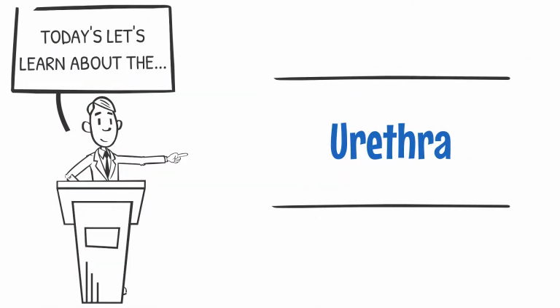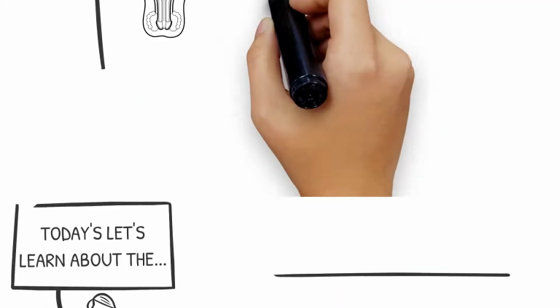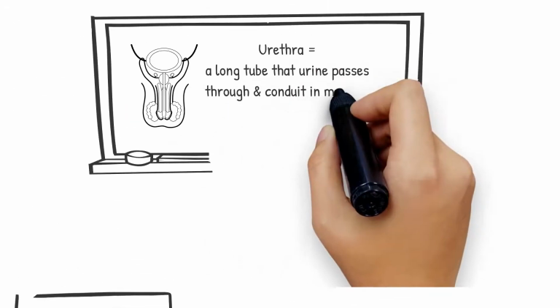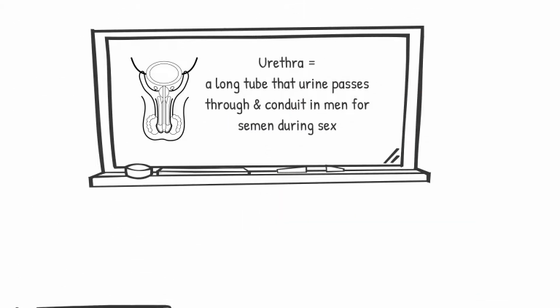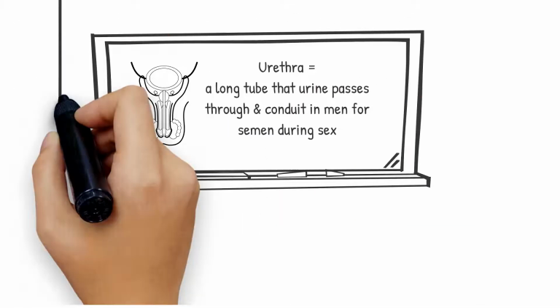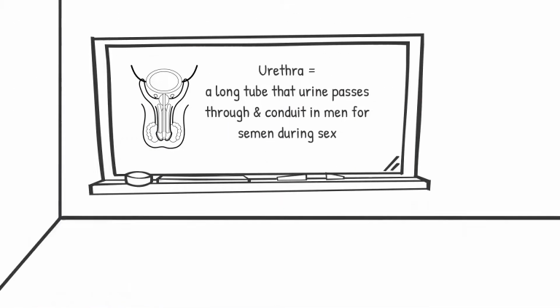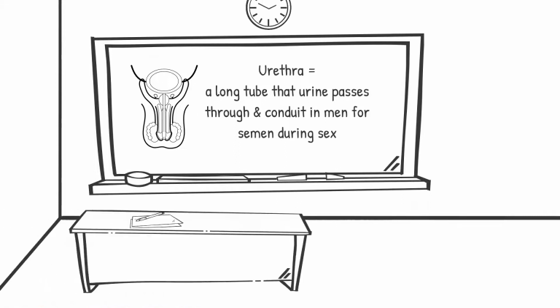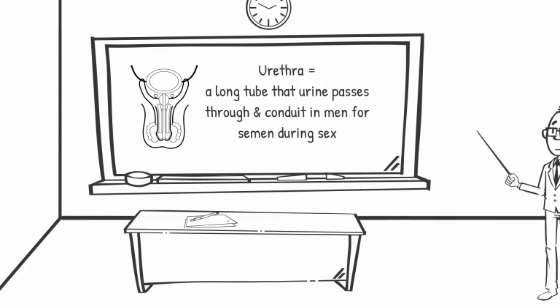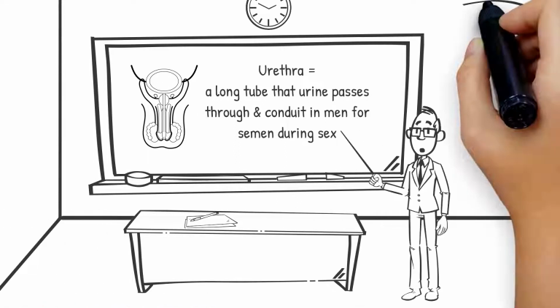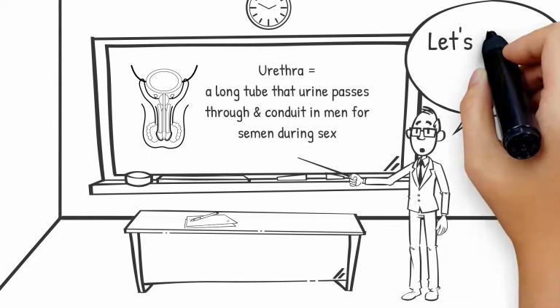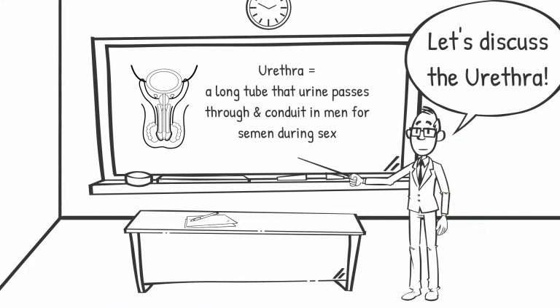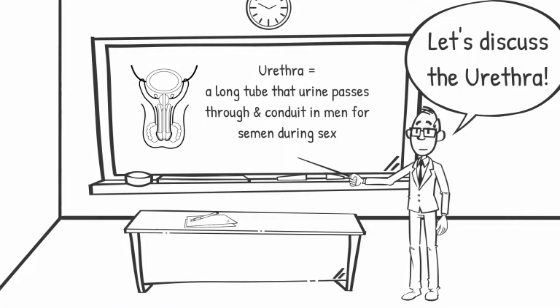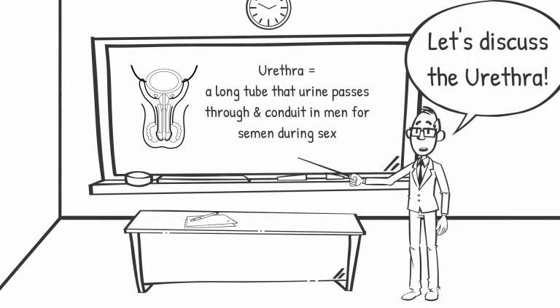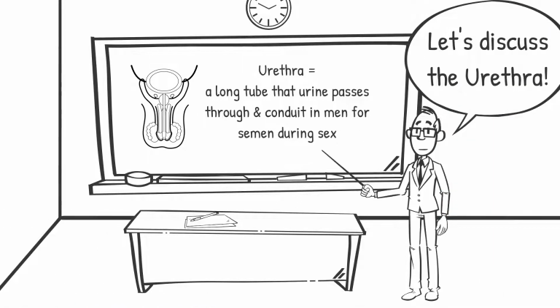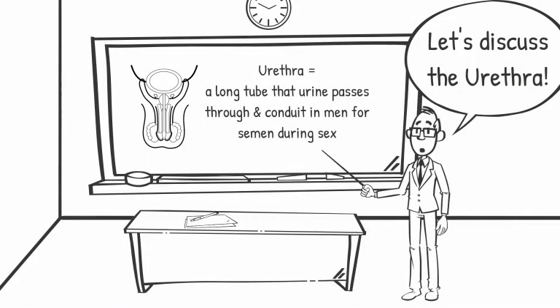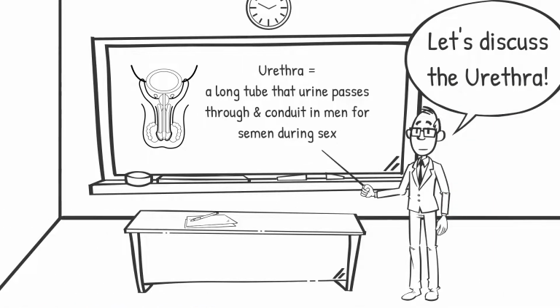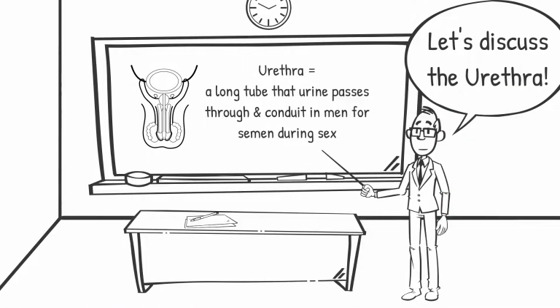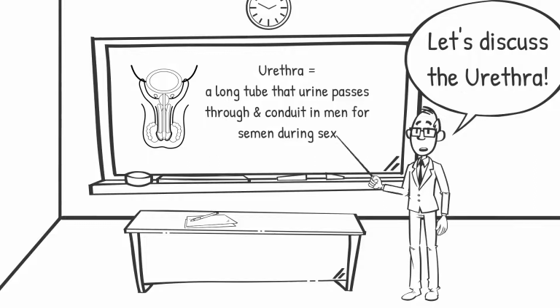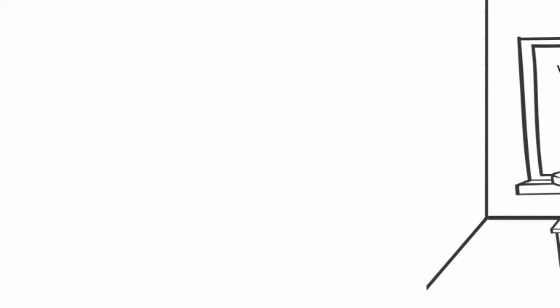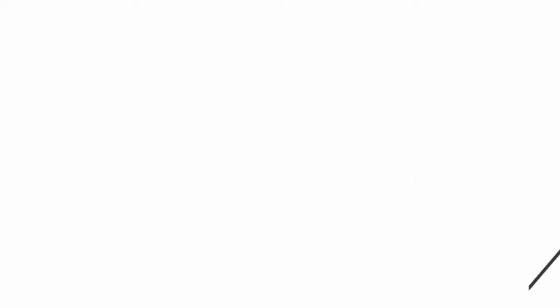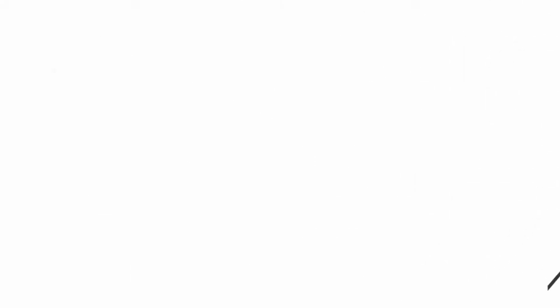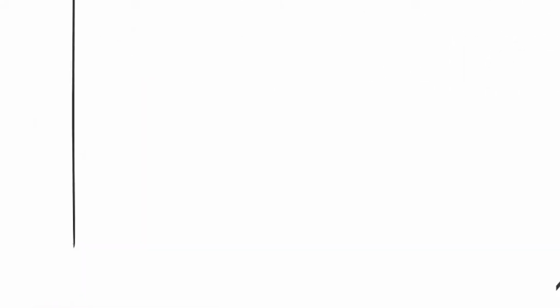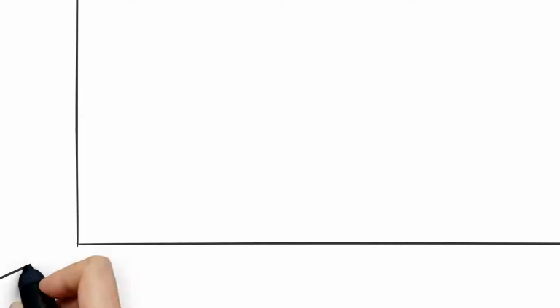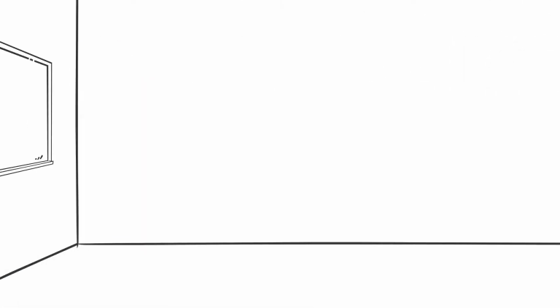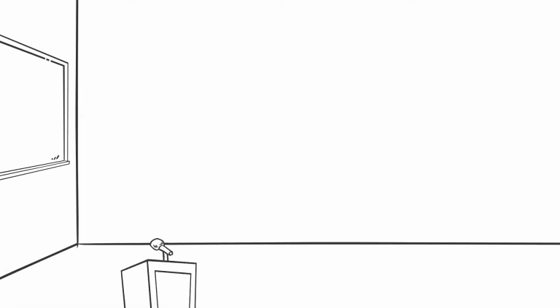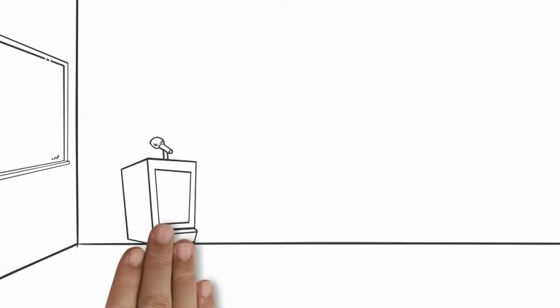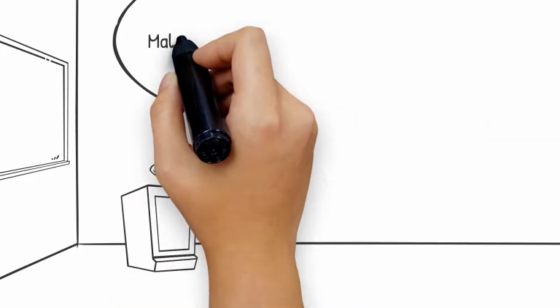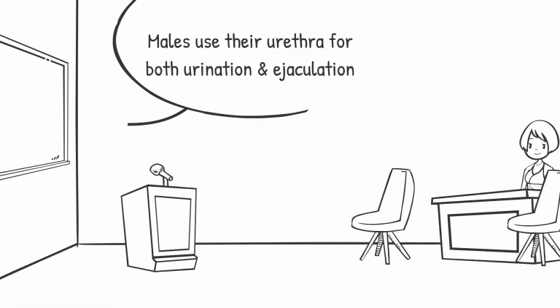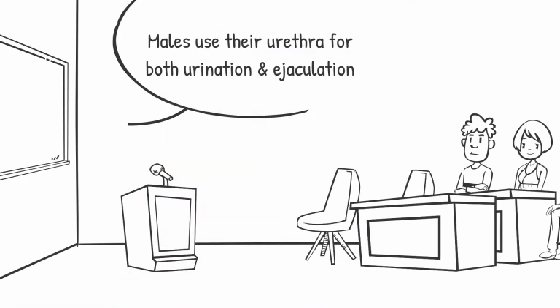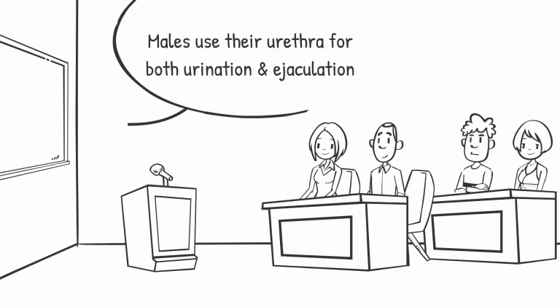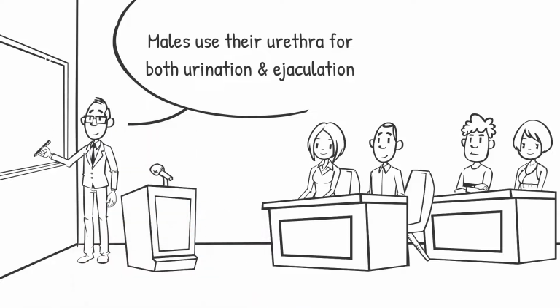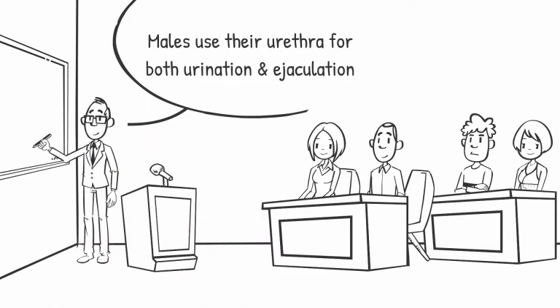The urethra is a tube that urine passes through after leaving the bladder, and the conduit in men for semen during sexual intercourse. Females use their urethra only for urinating, but males use their urethra for both urination and ejaculation.